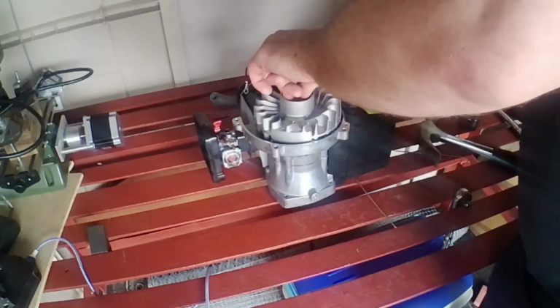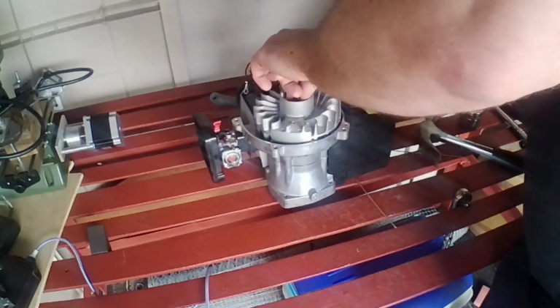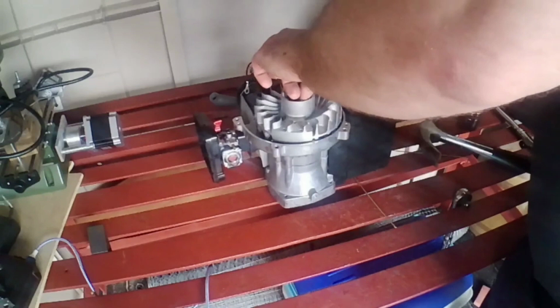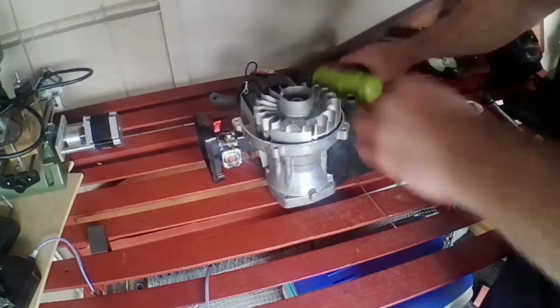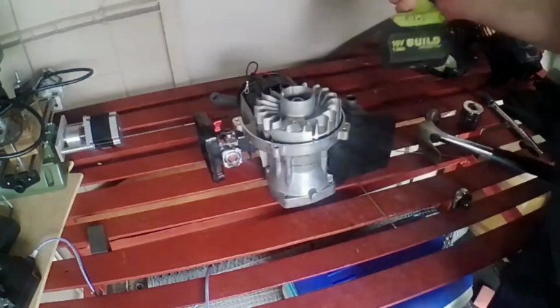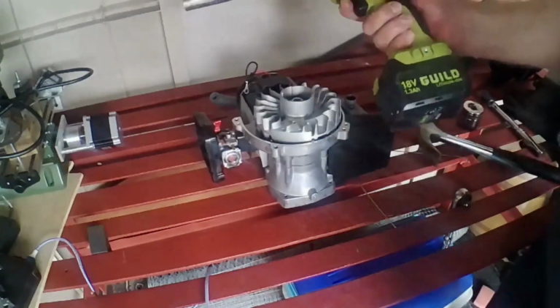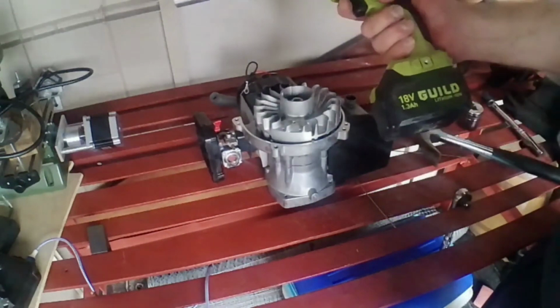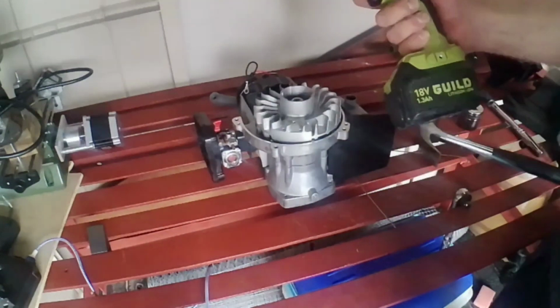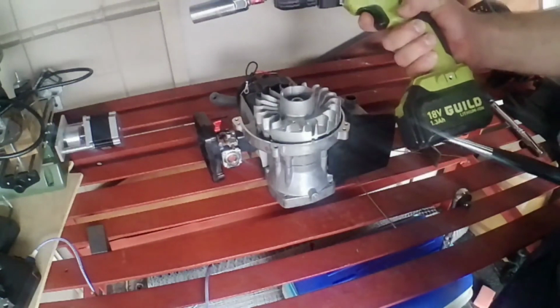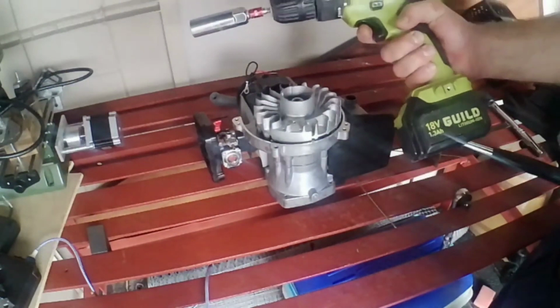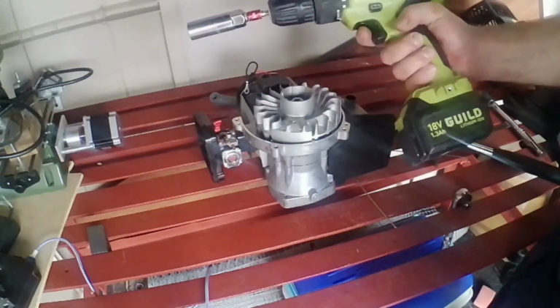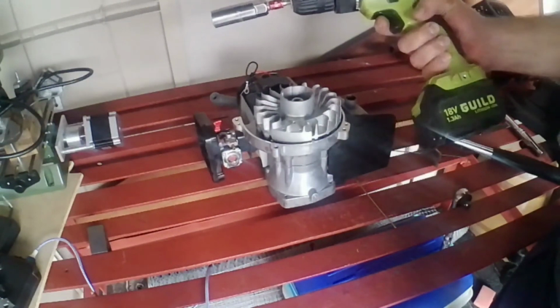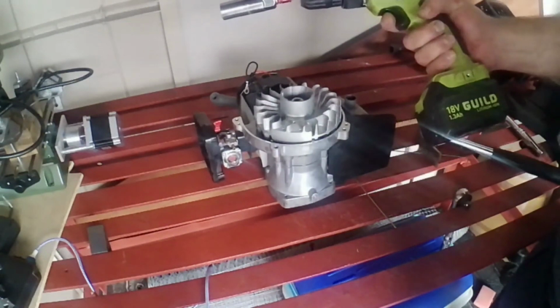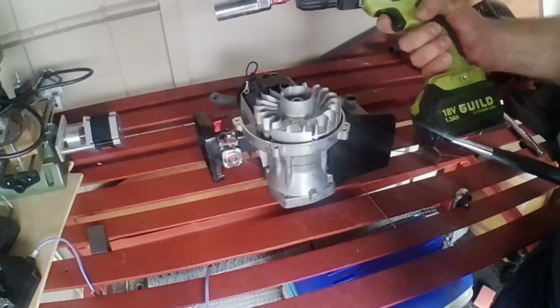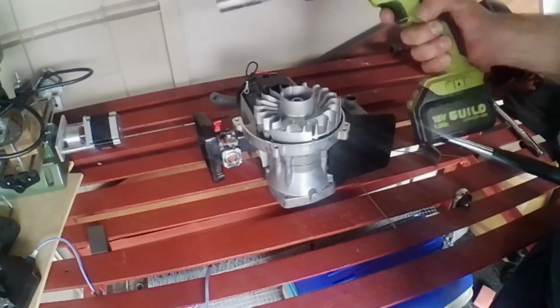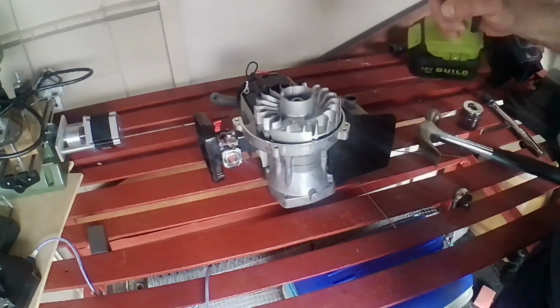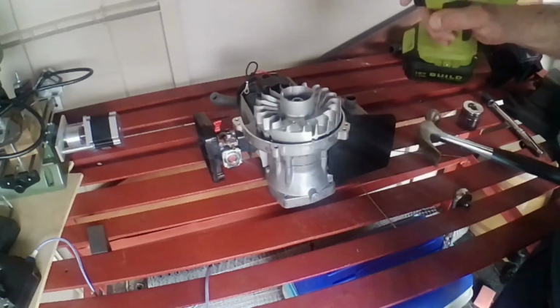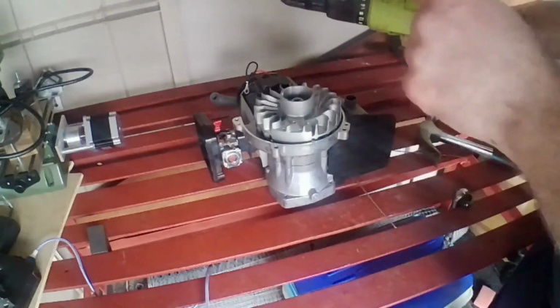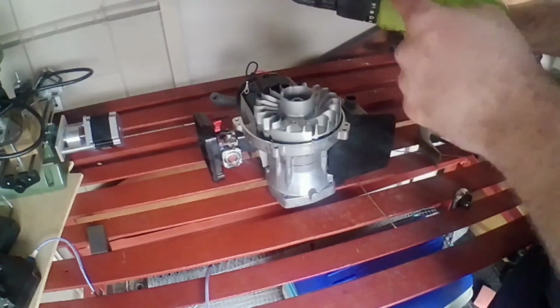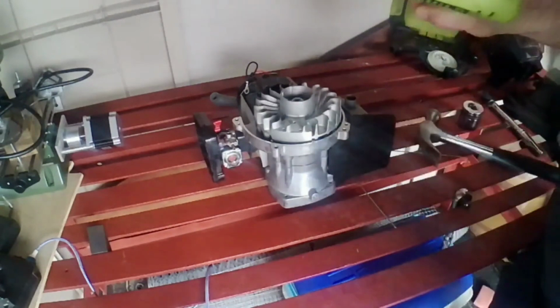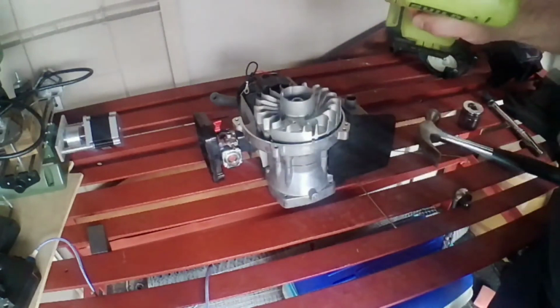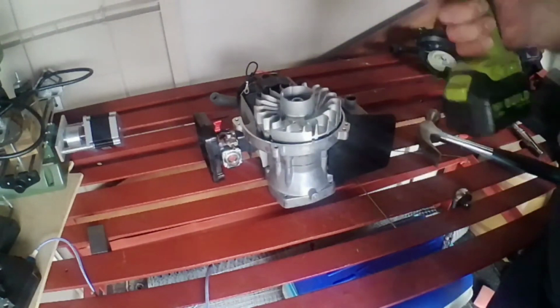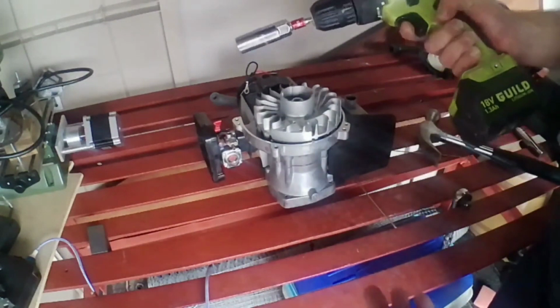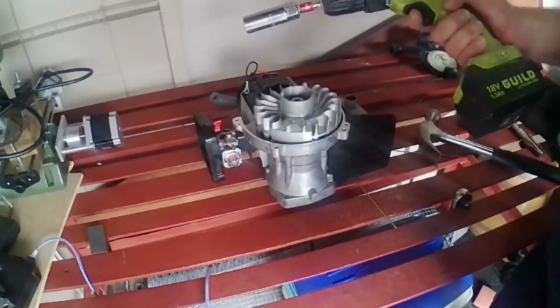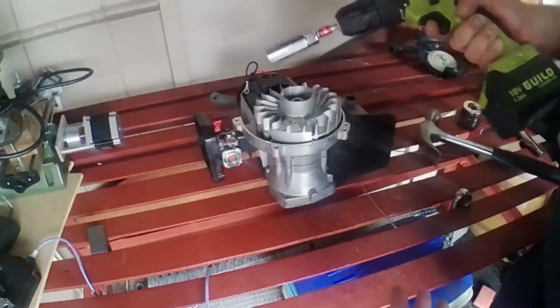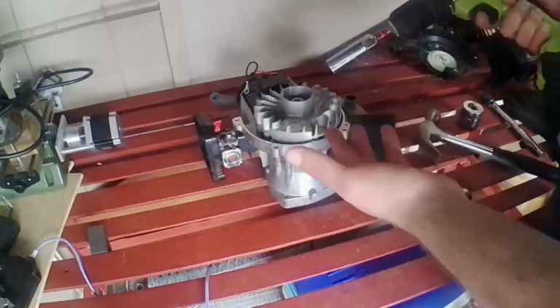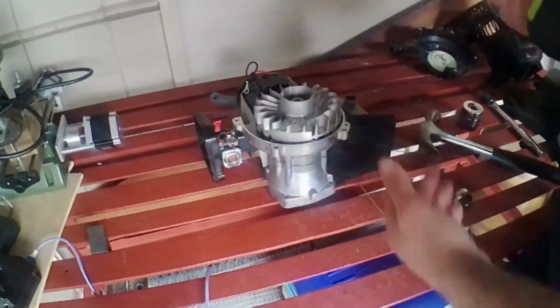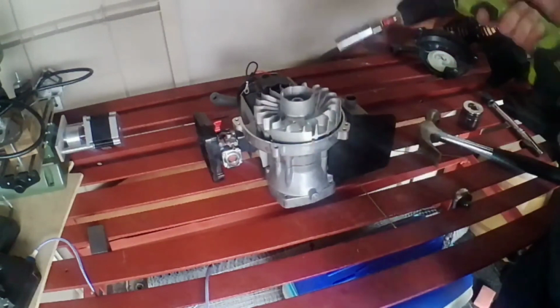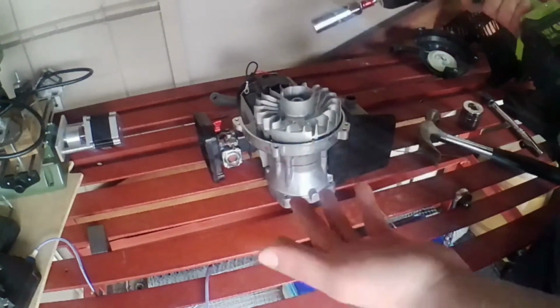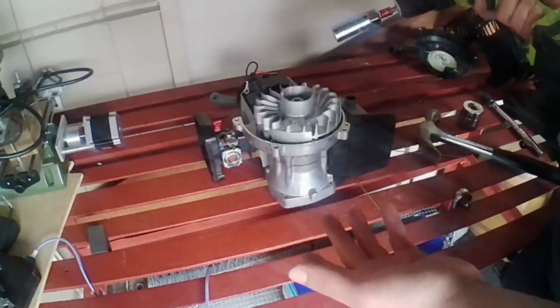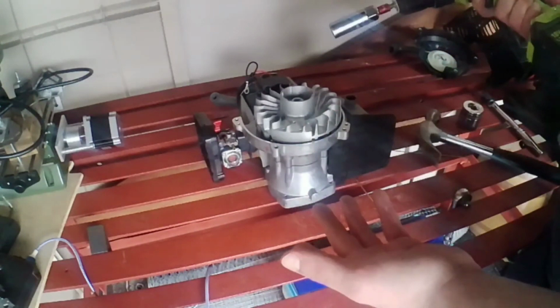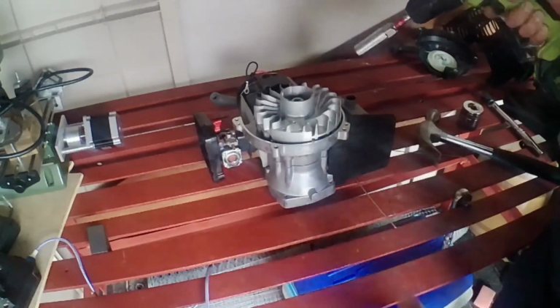I would highly recommend using an electric impact driver for this because it gets it nice and tight on the highest torque setting. Don't use the pneumatic one because it's too powerful and you'll end up destroying it.